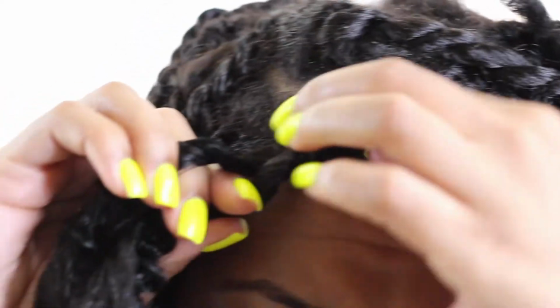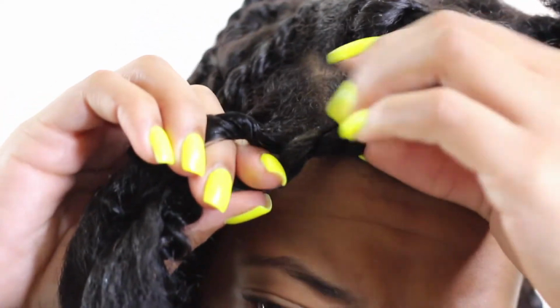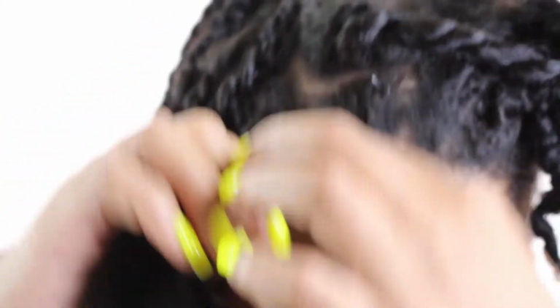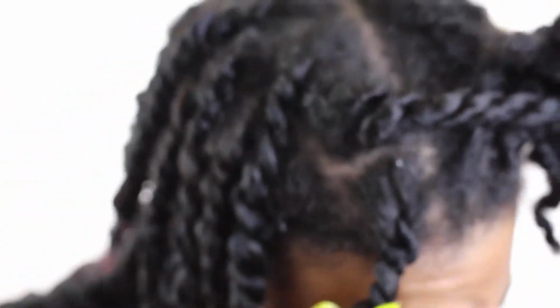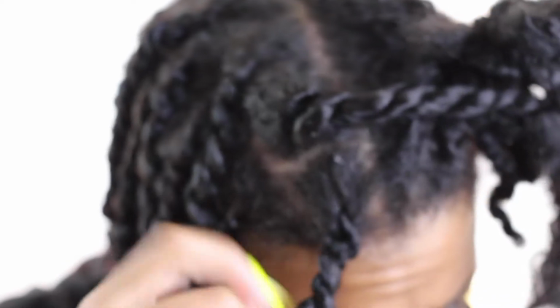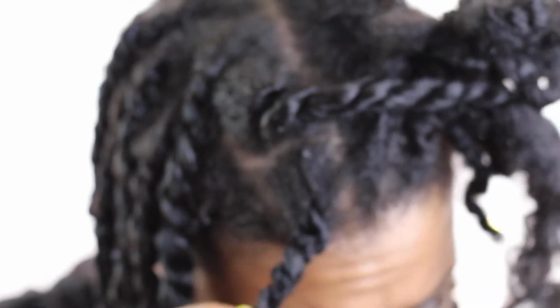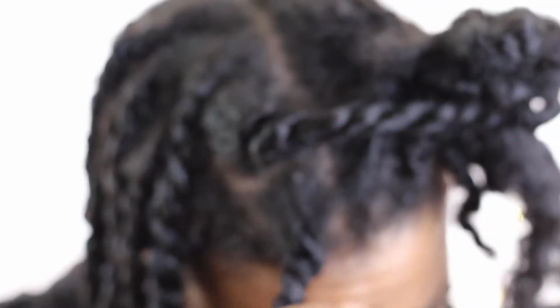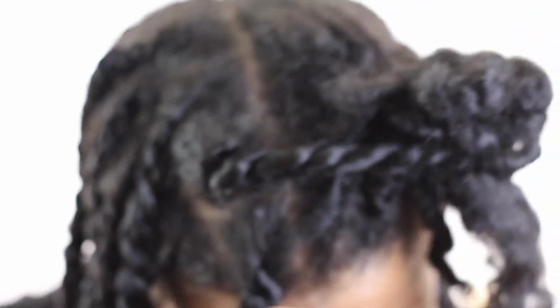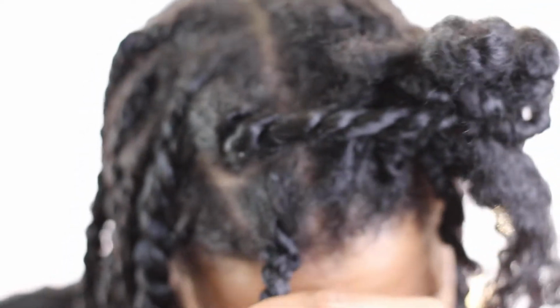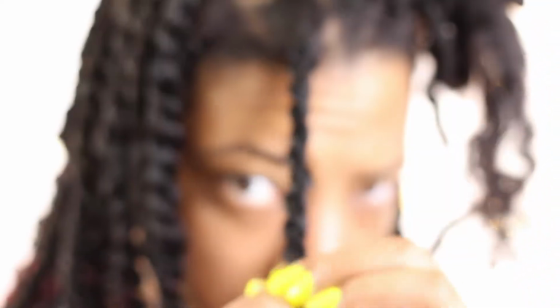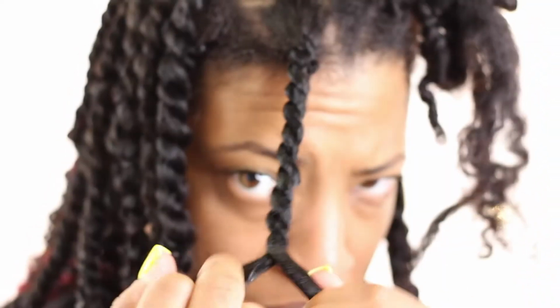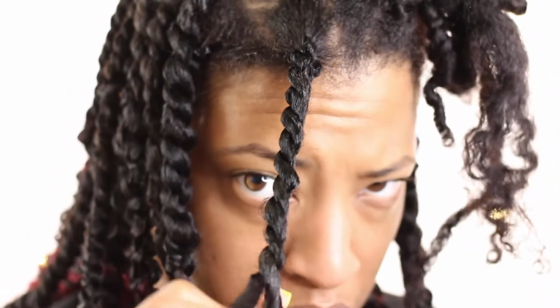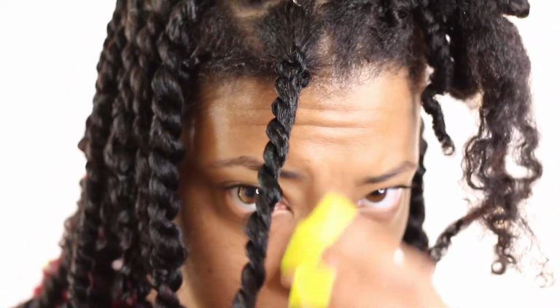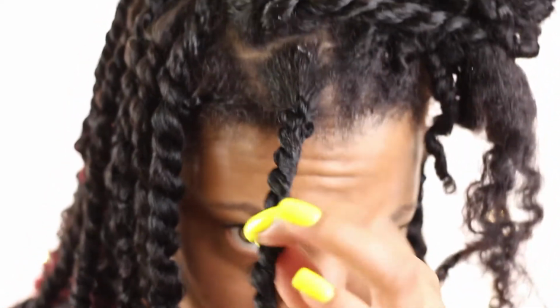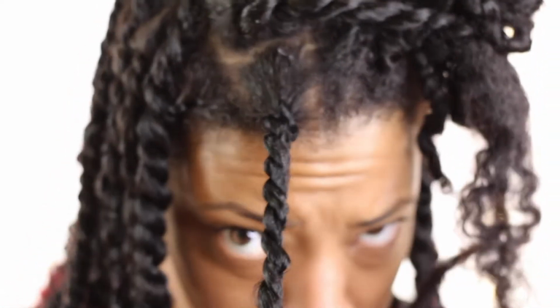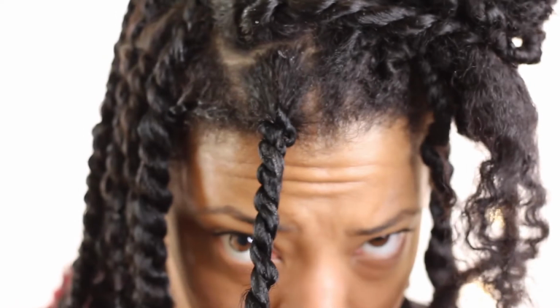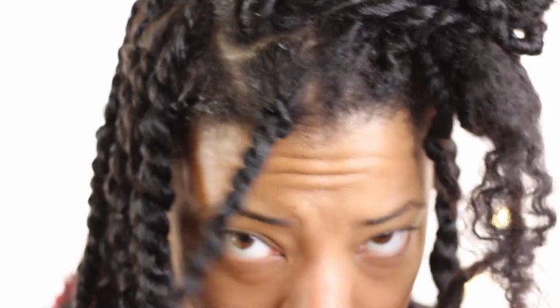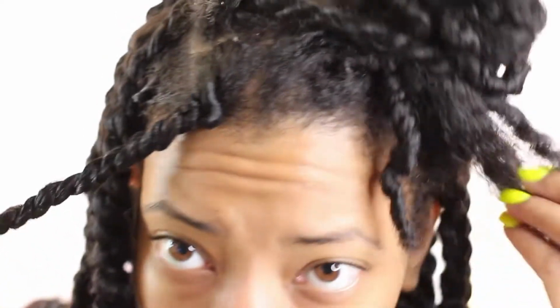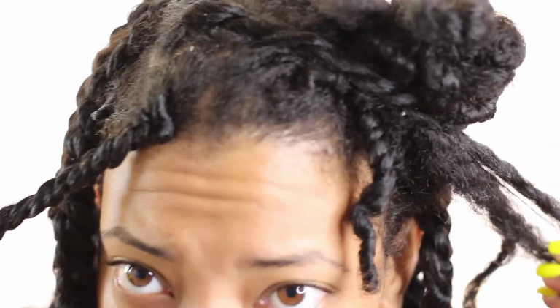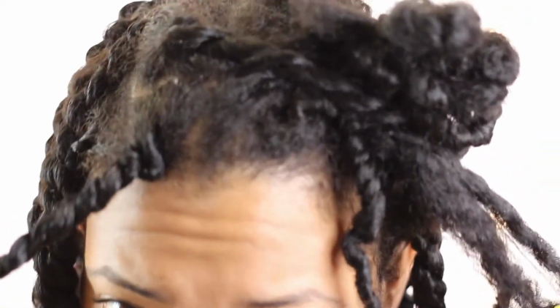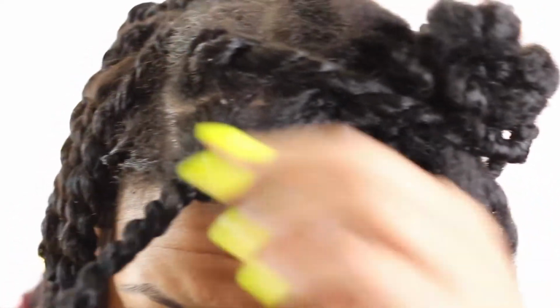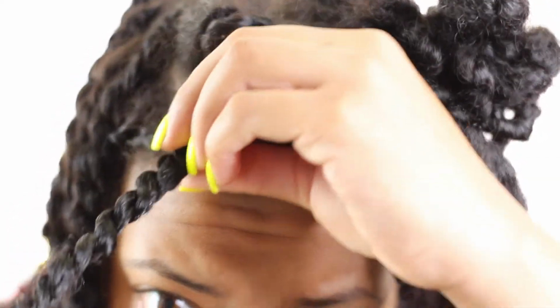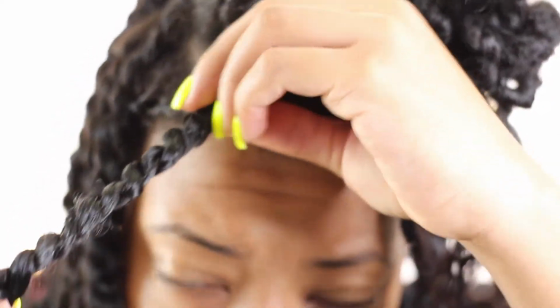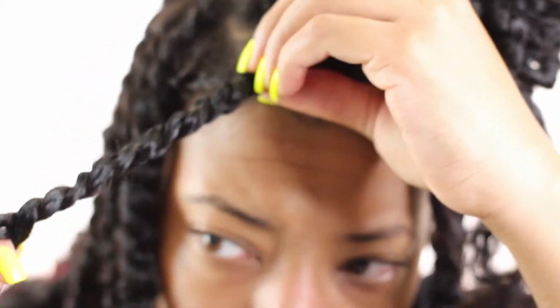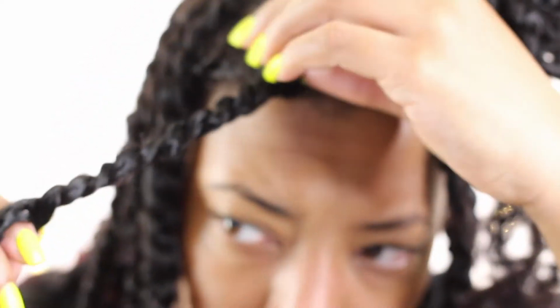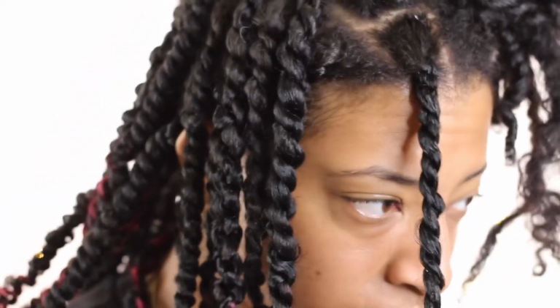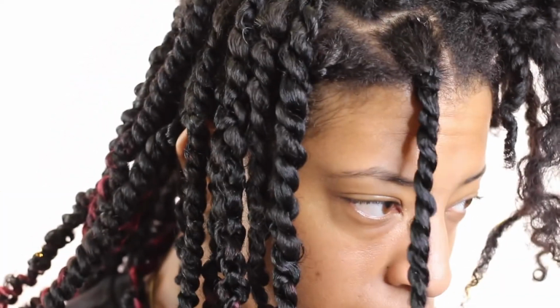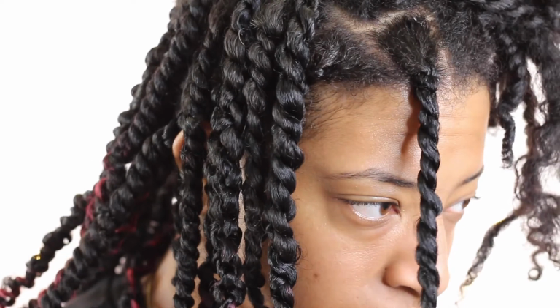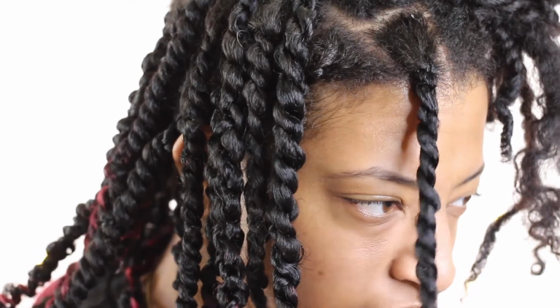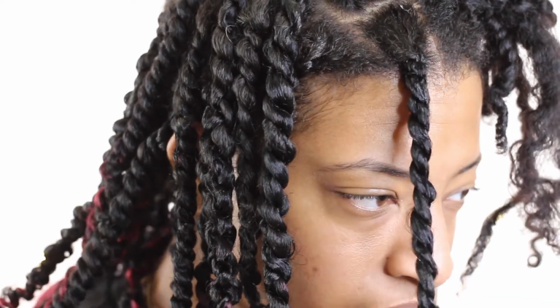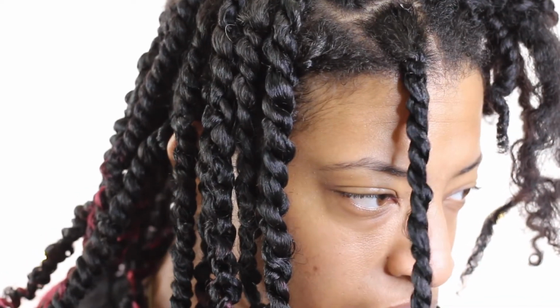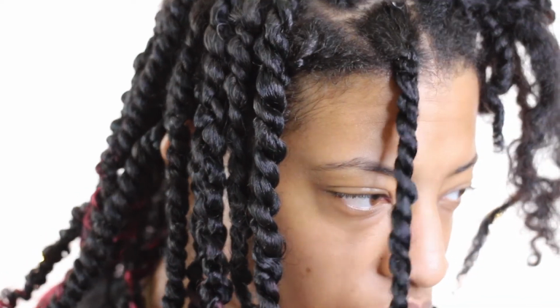You're literally just going to twist your strands like you're twisting normally, just keep twisting in the same direction over and over until you get to the end.